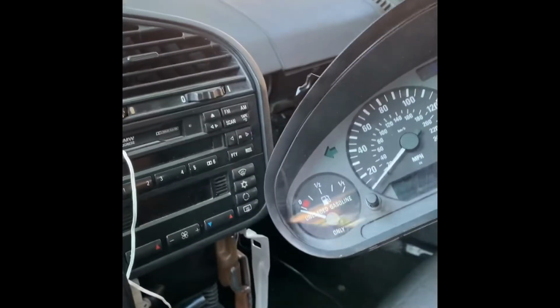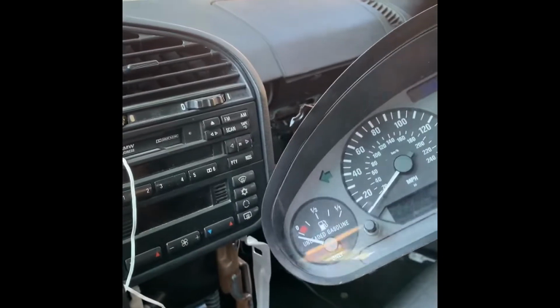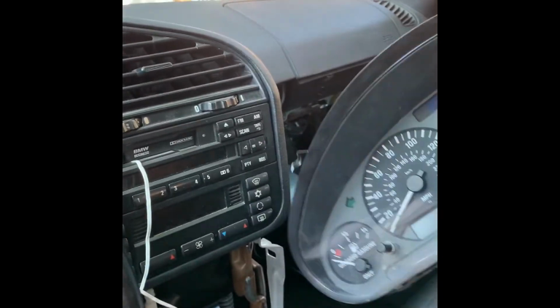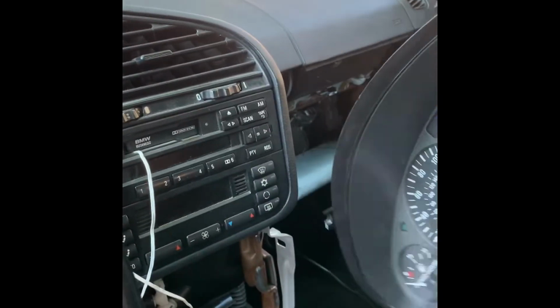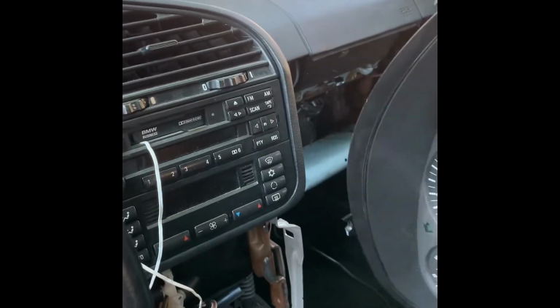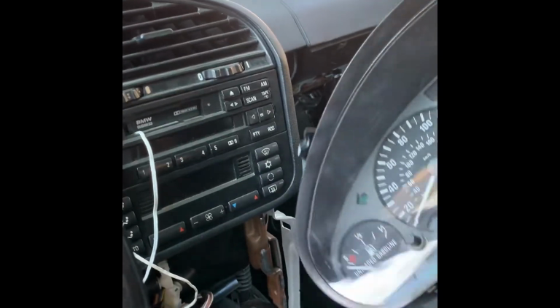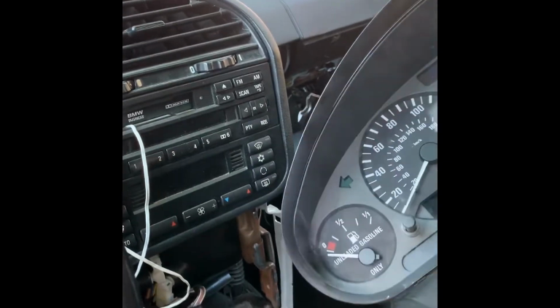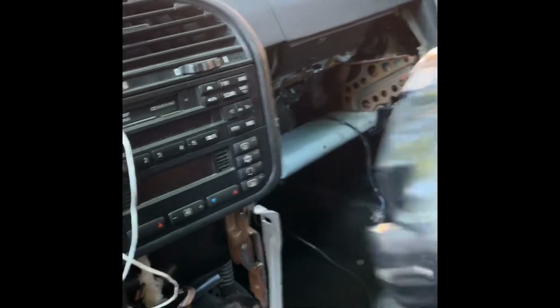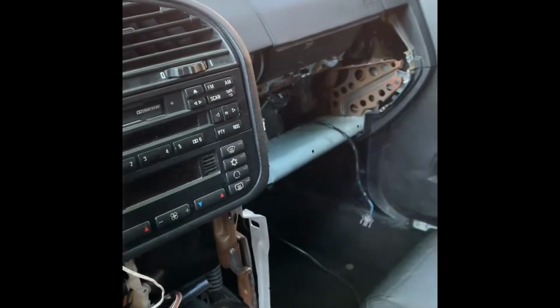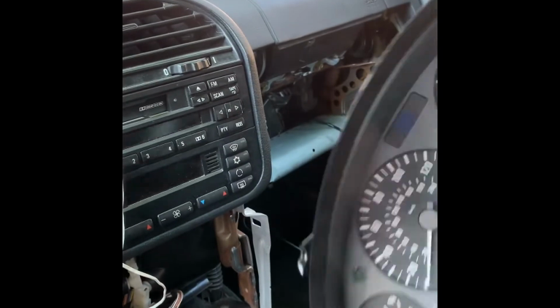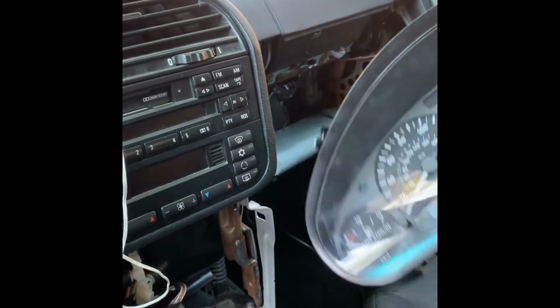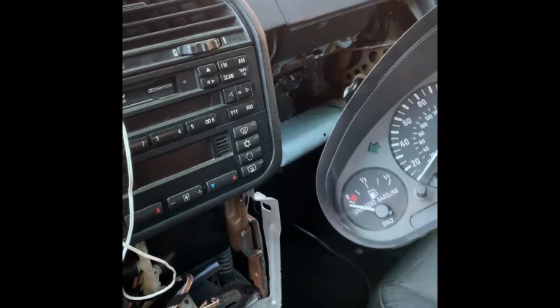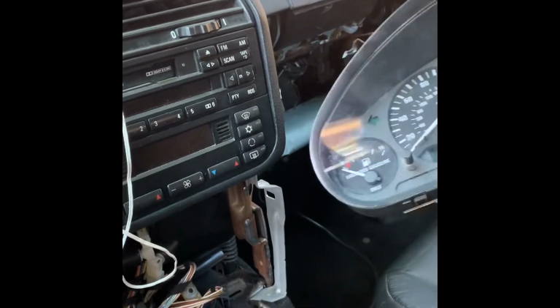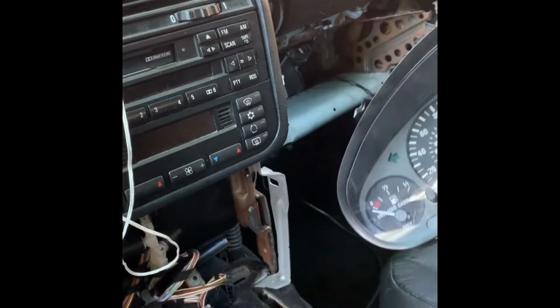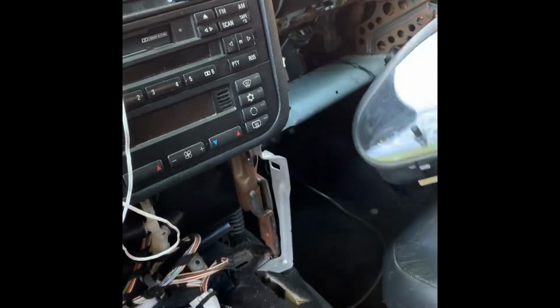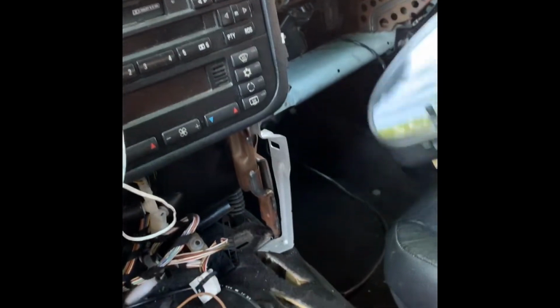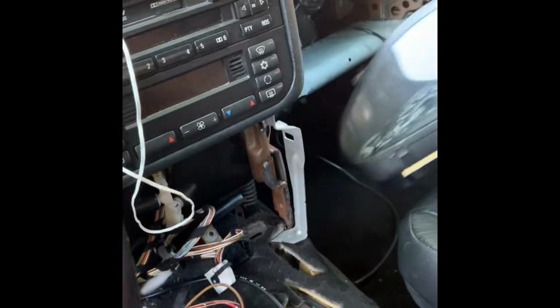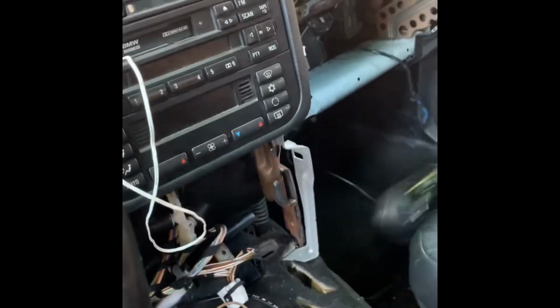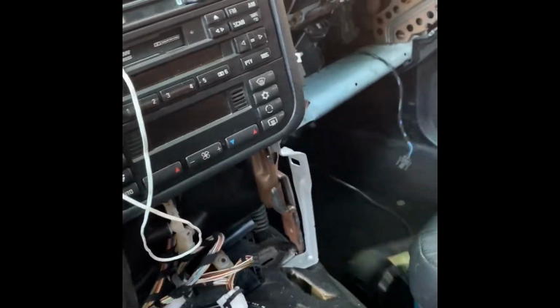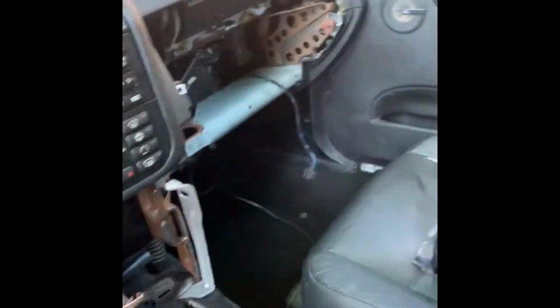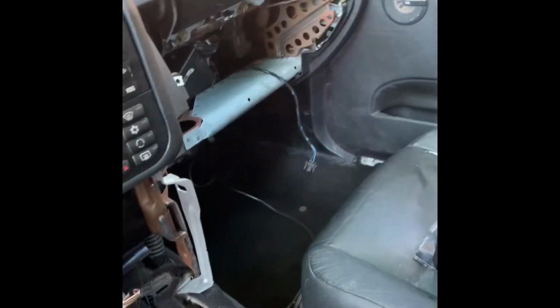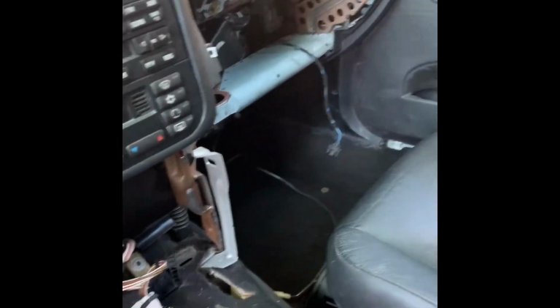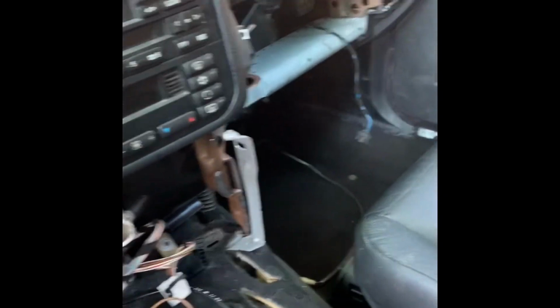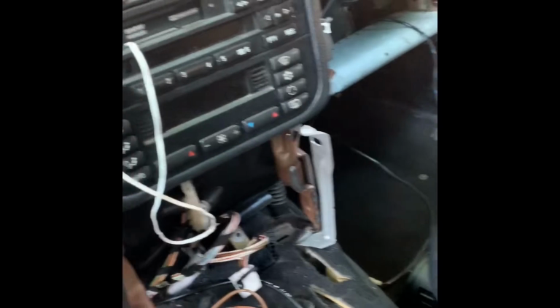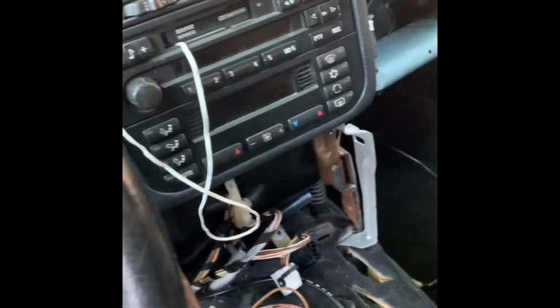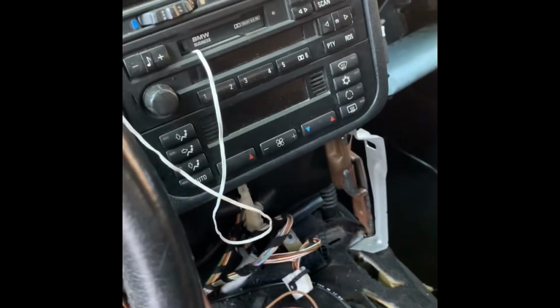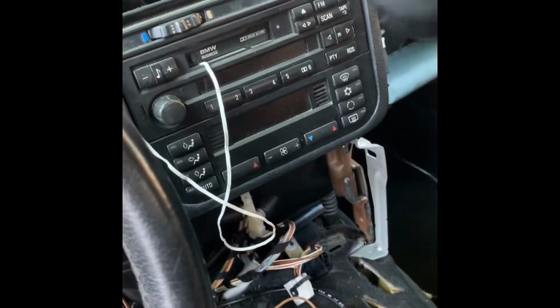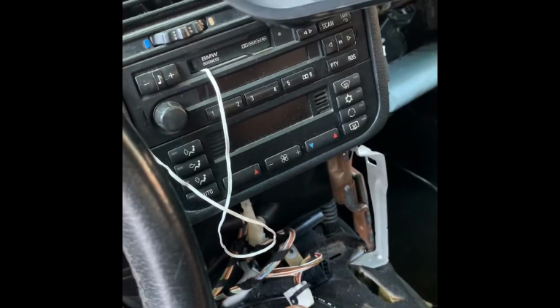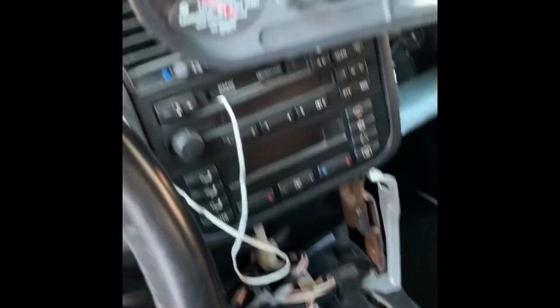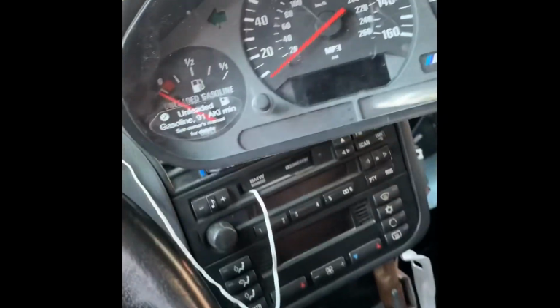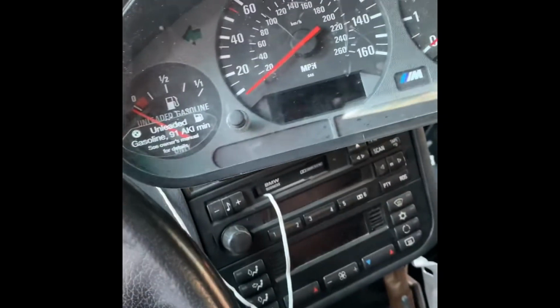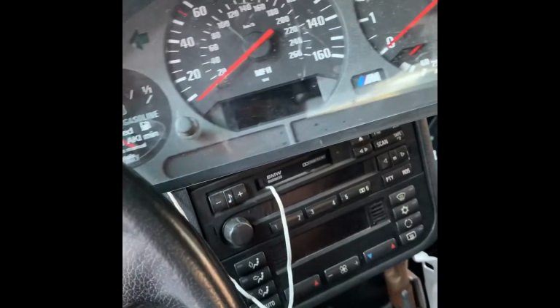See, now it's out. I just snapped the top clip — I was being a little extra rough. Throw that one down there. Now get the M3 cluster.